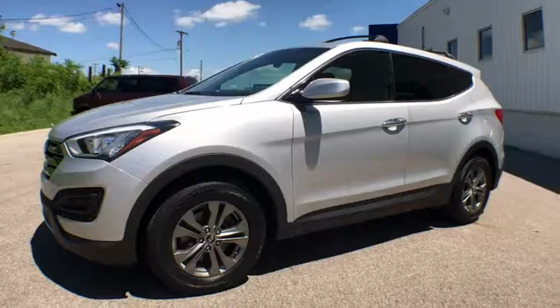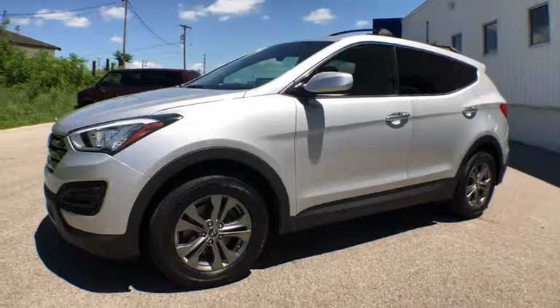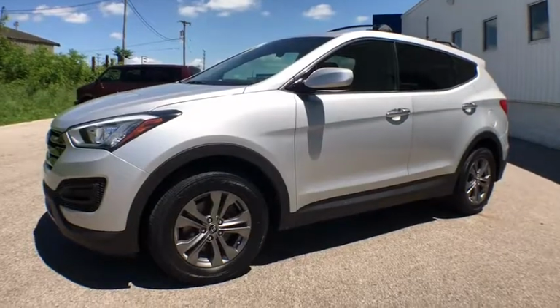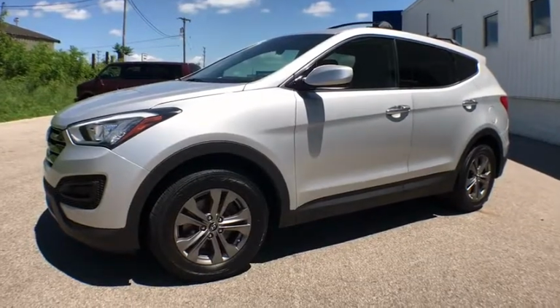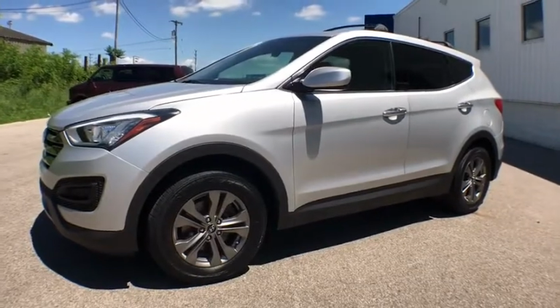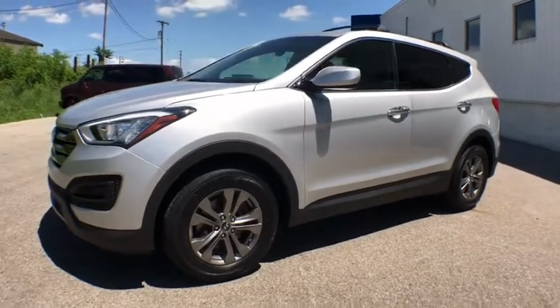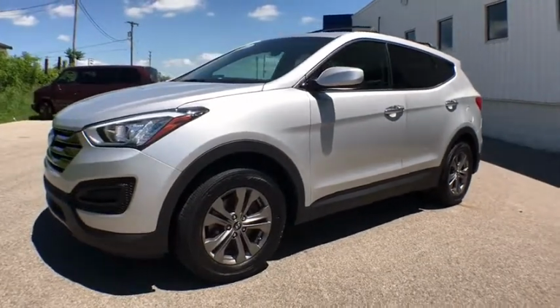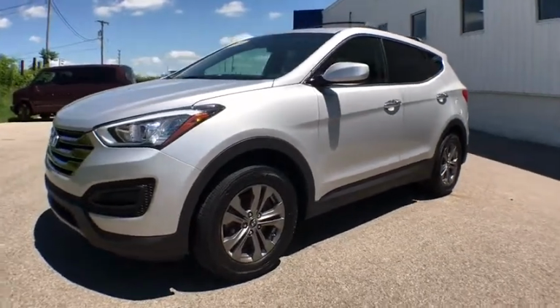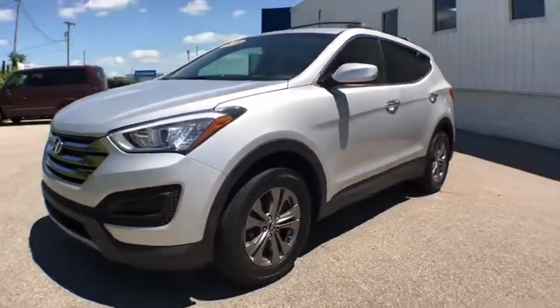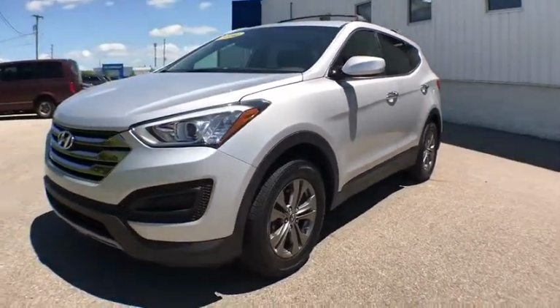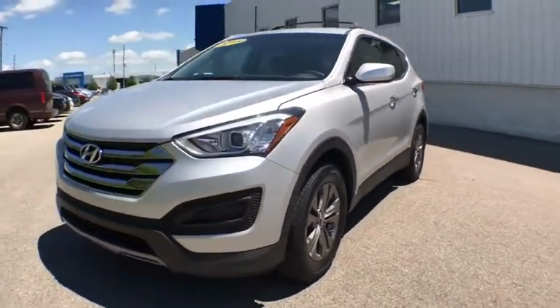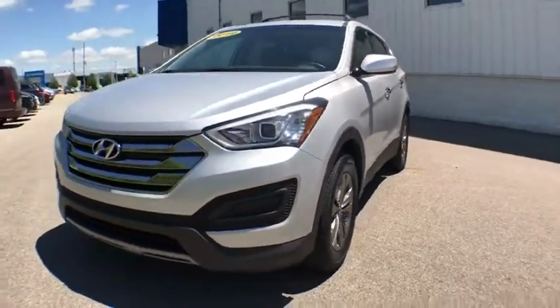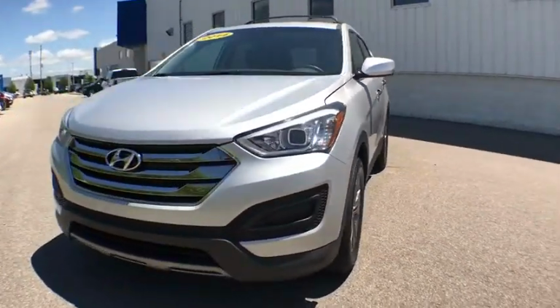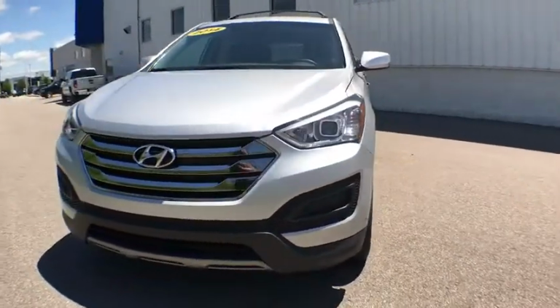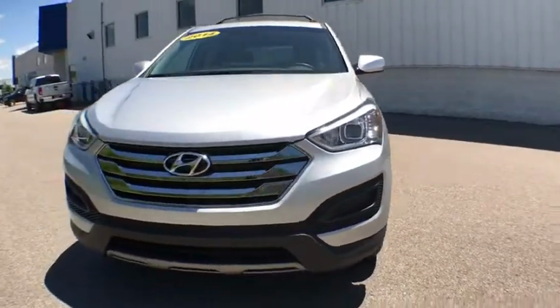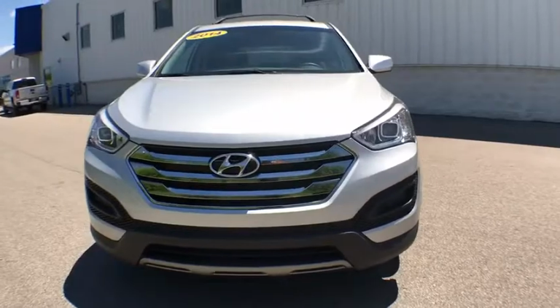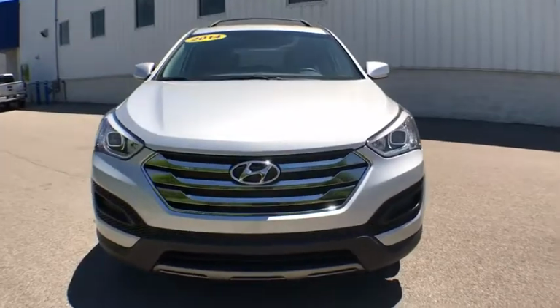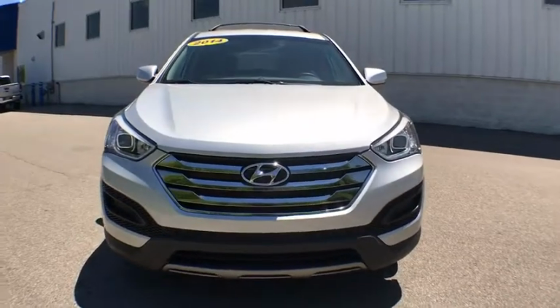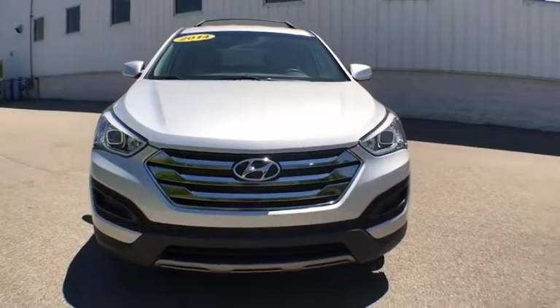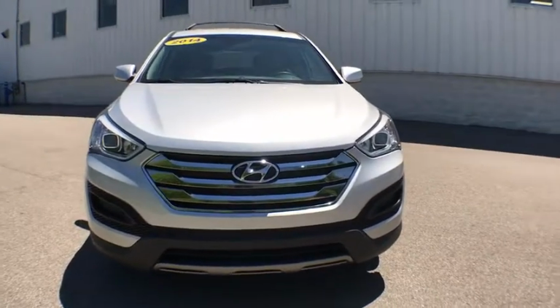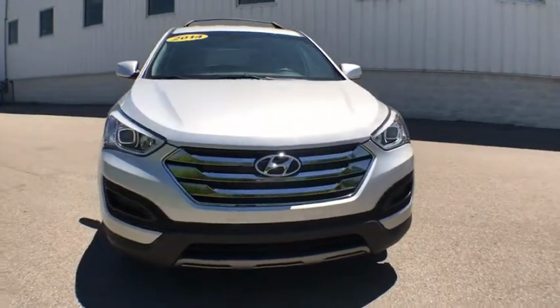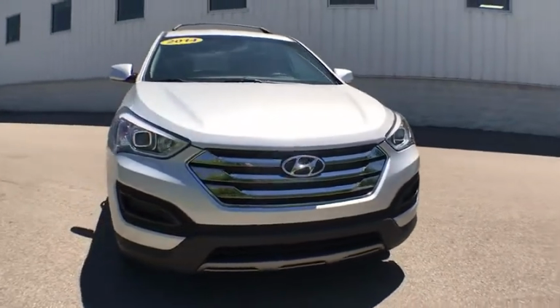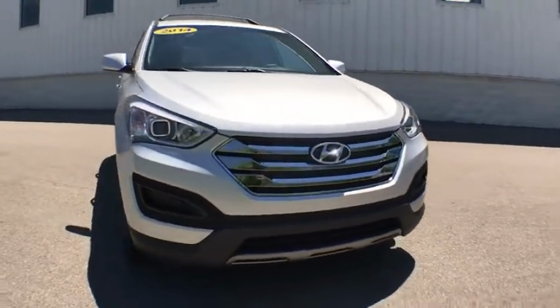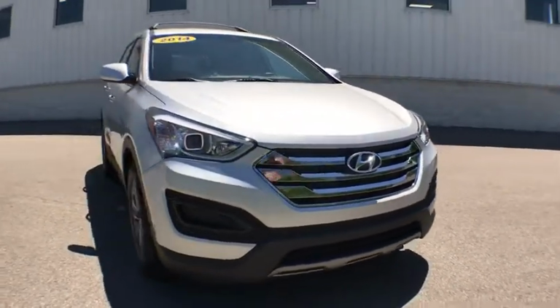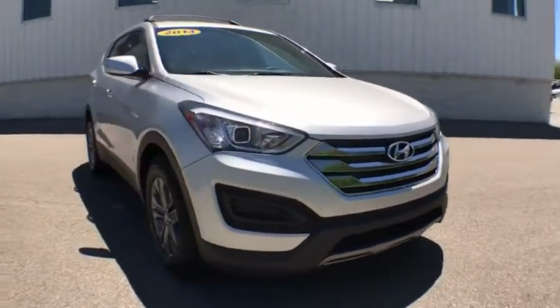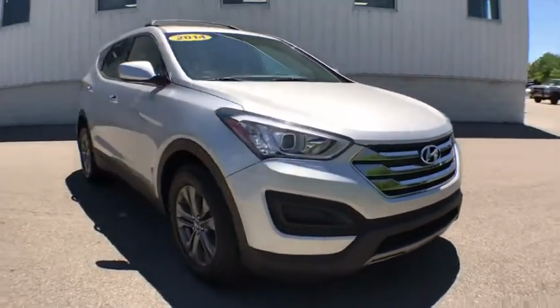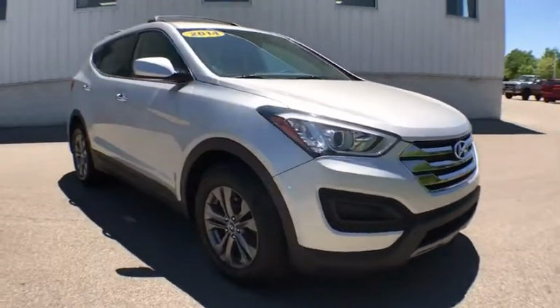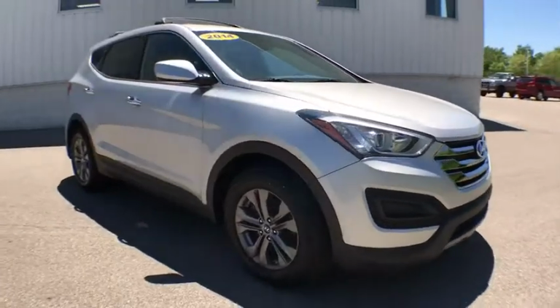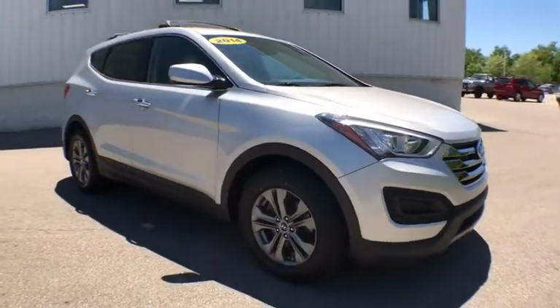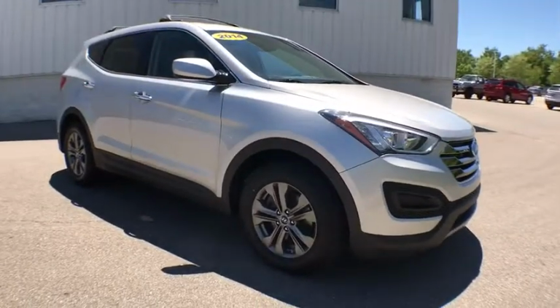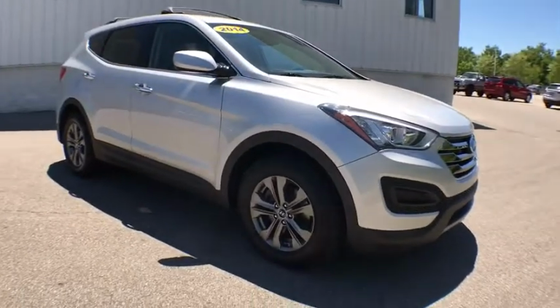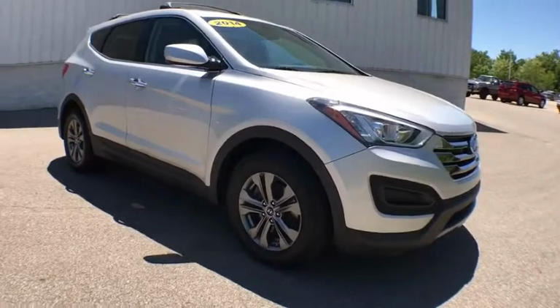The 2014 Hyundai Santa Fe: style, quality, performance, value. Need we say more? This vehicle has less than 35,000 miles.